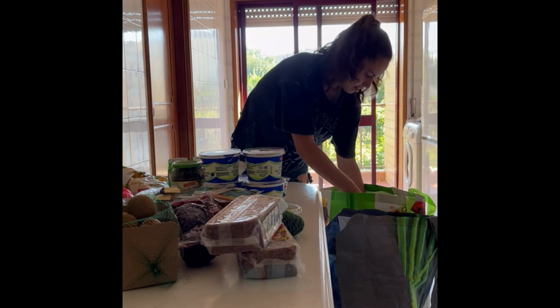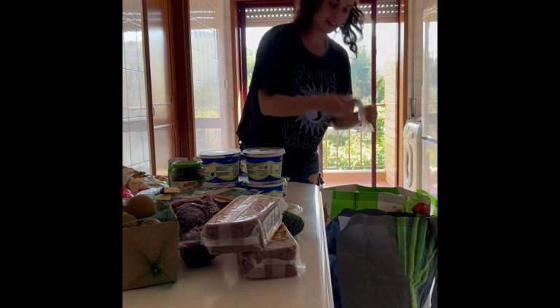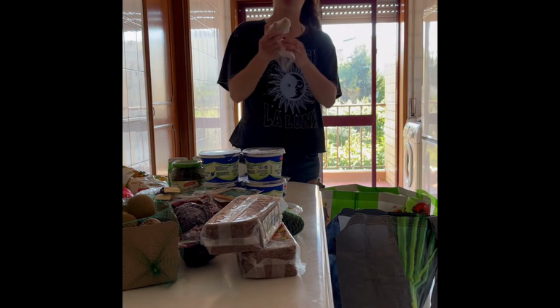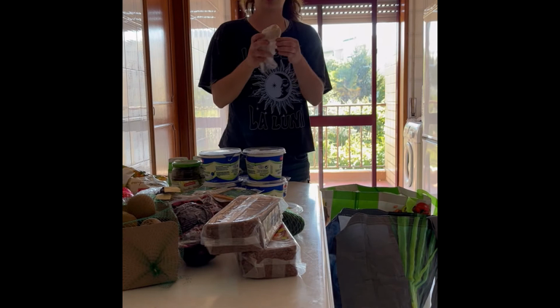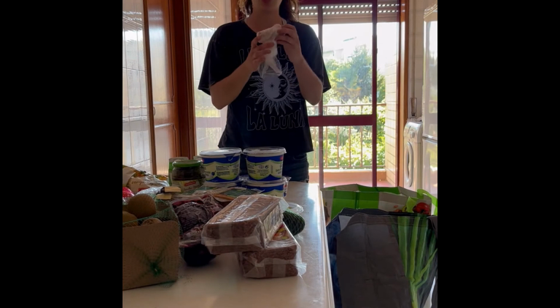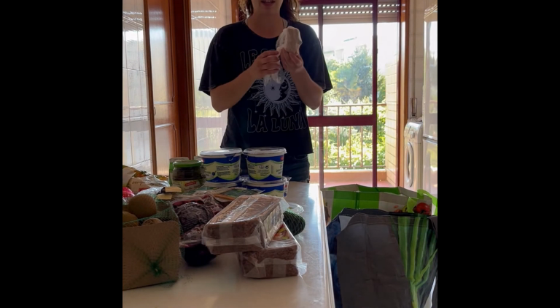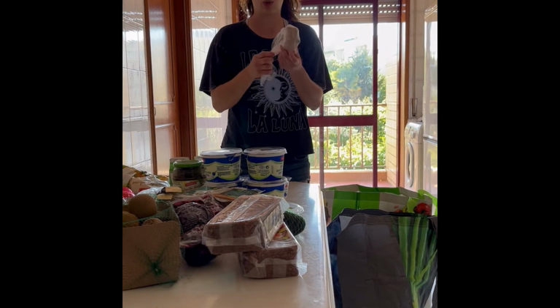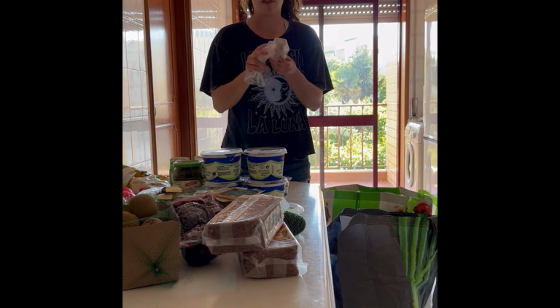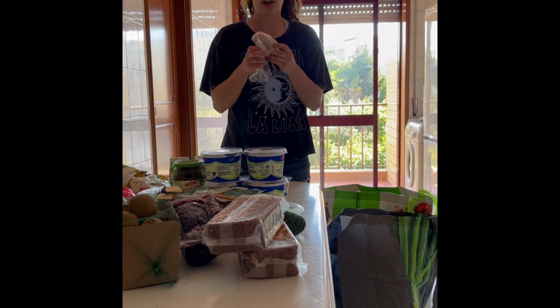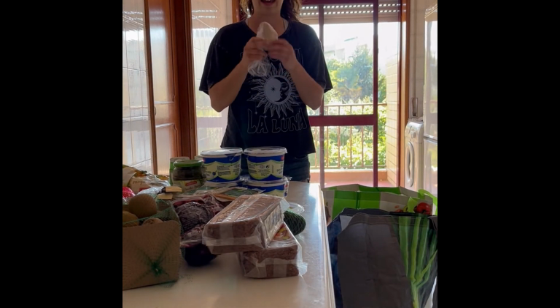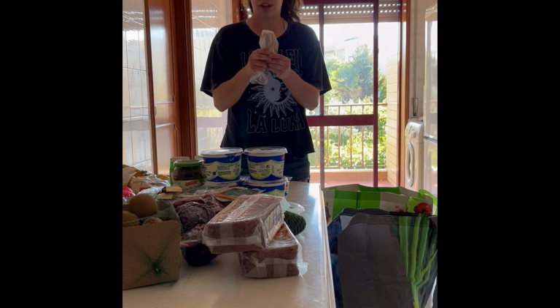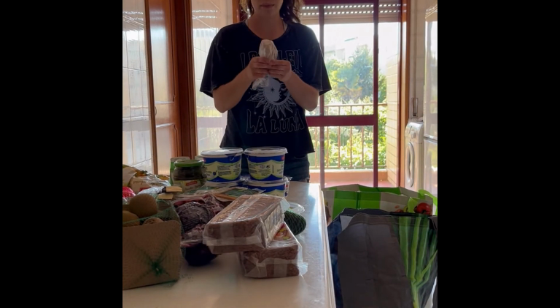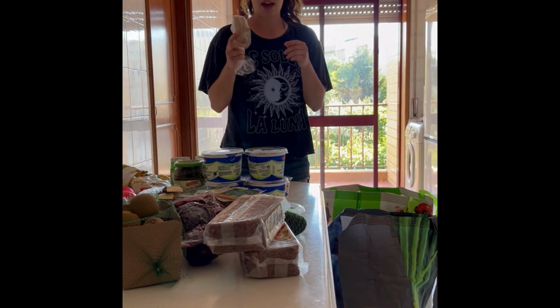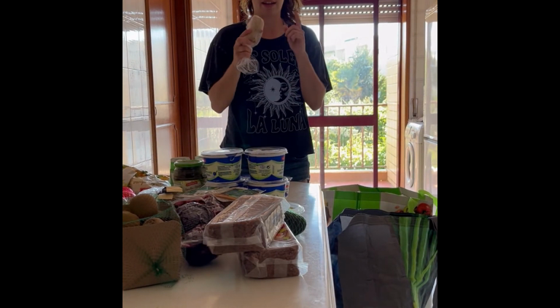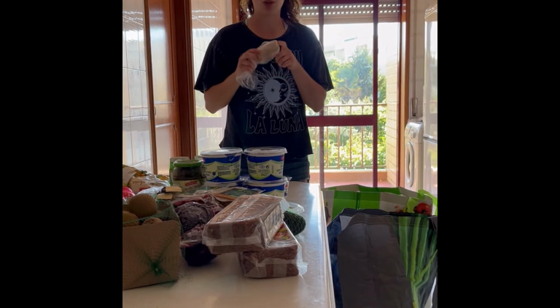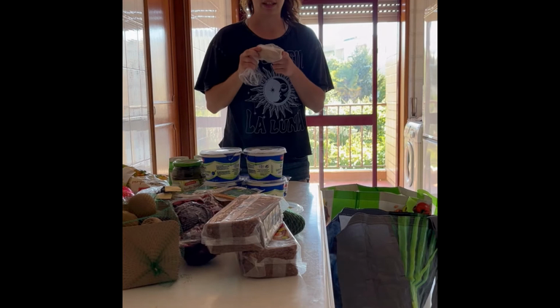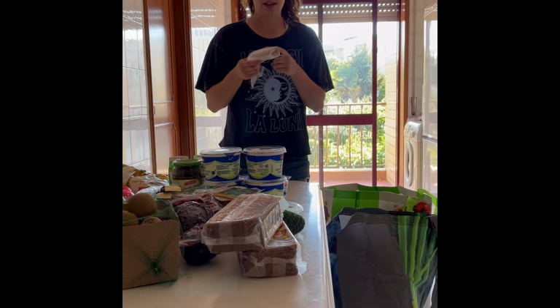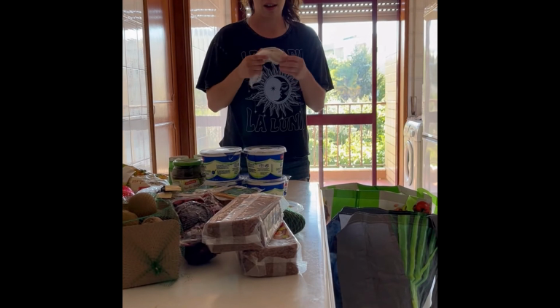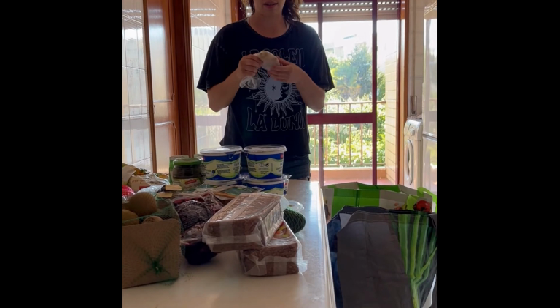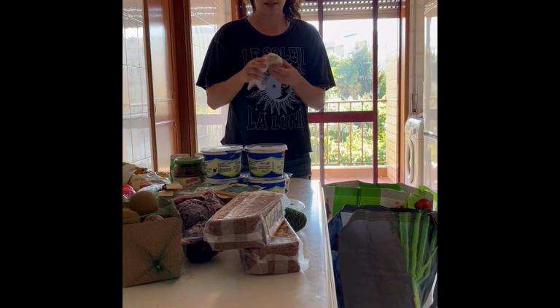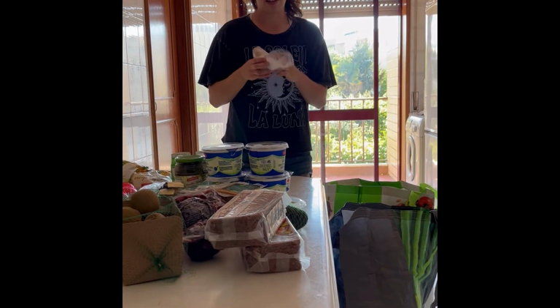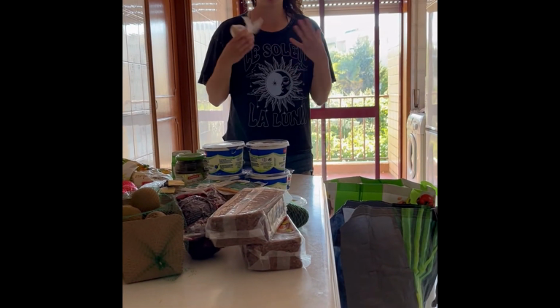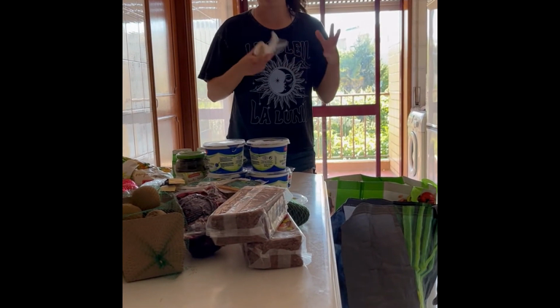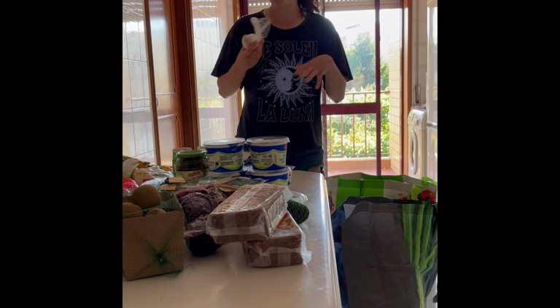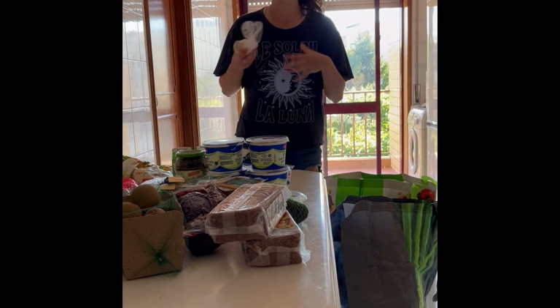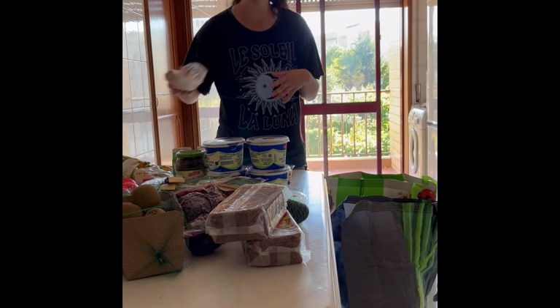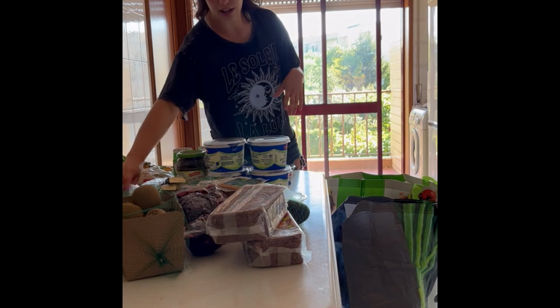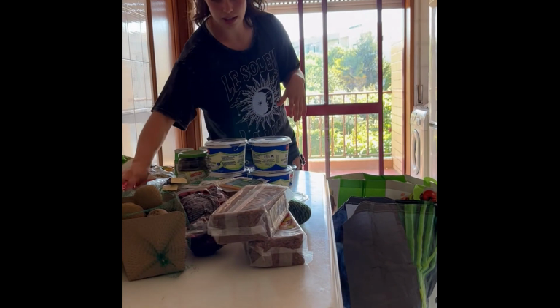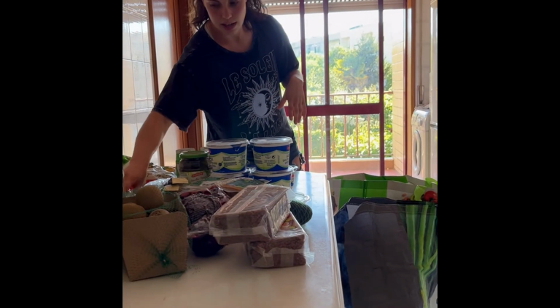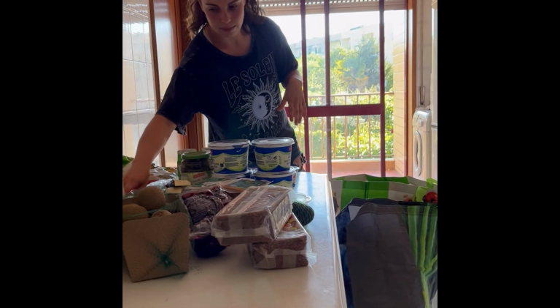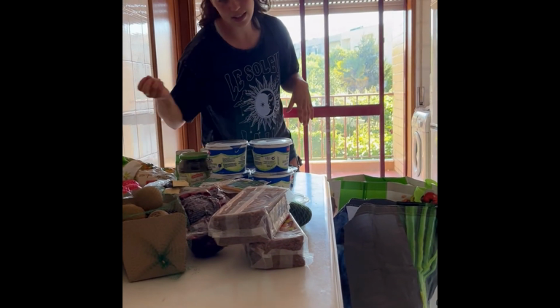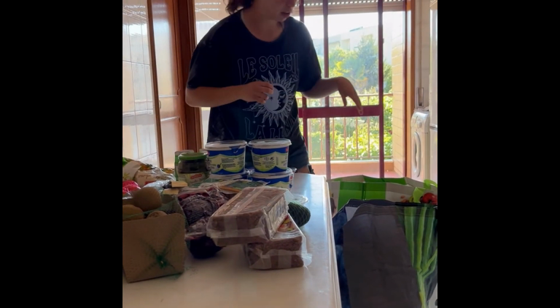Next I got ginger. Ginger is great for anti-inflammatory and I add that to my tea, just to help me with recovery. And it tastes really good.